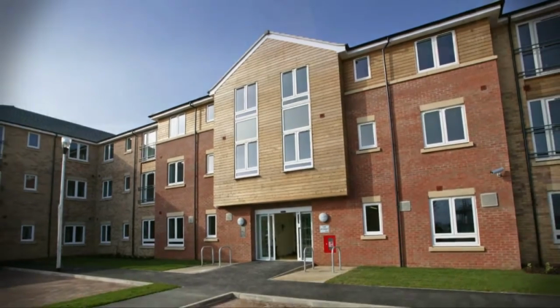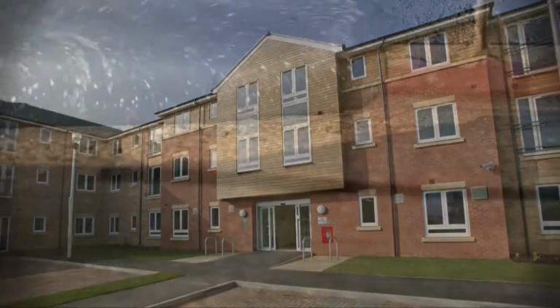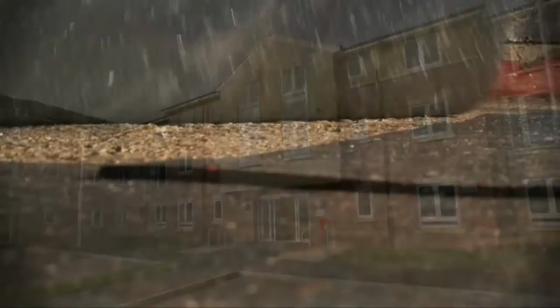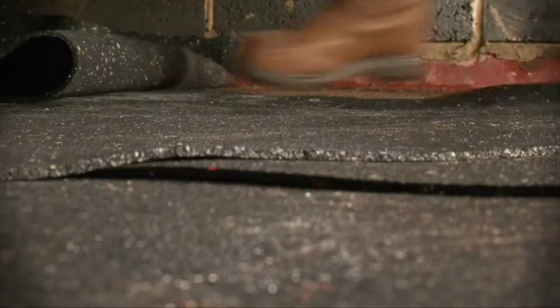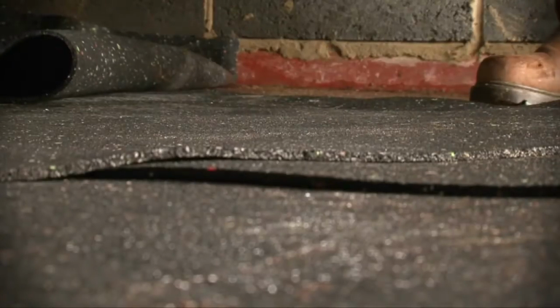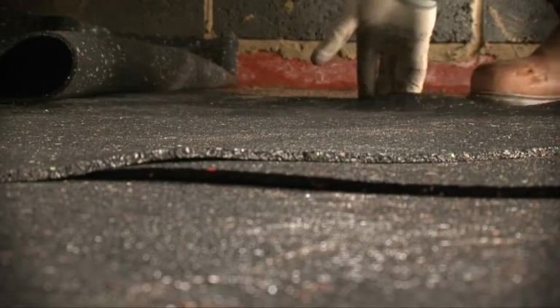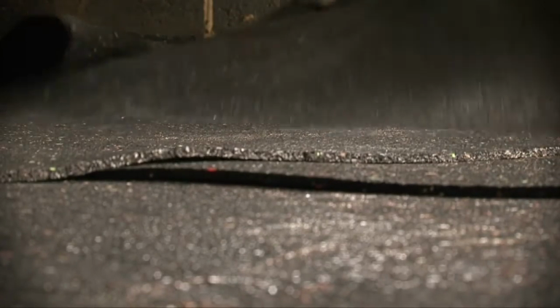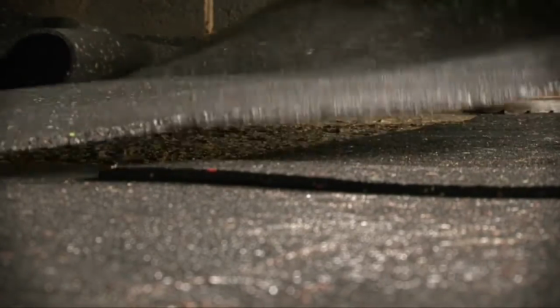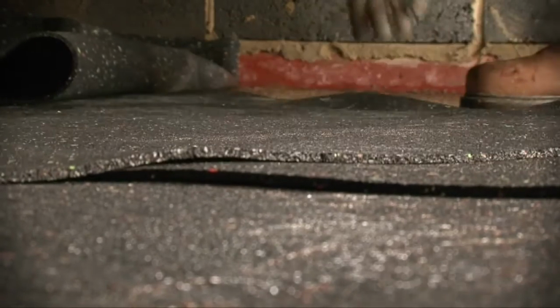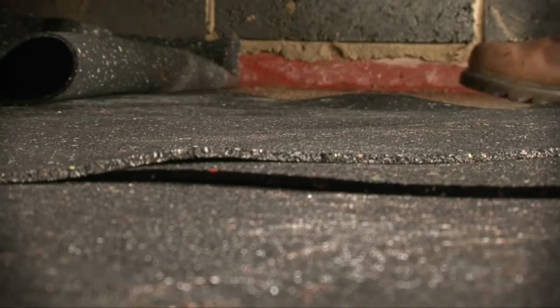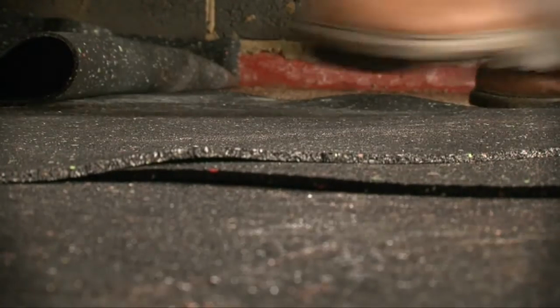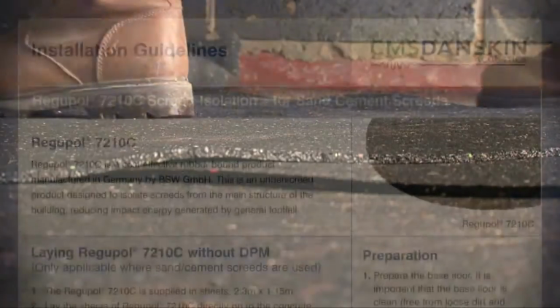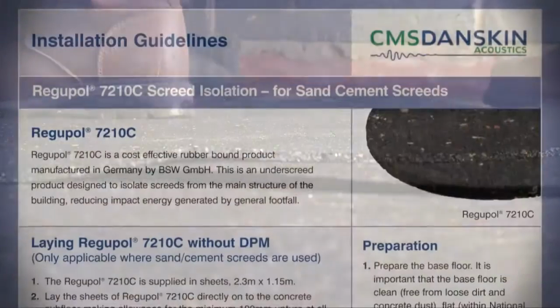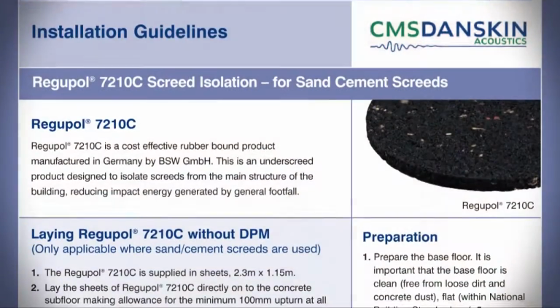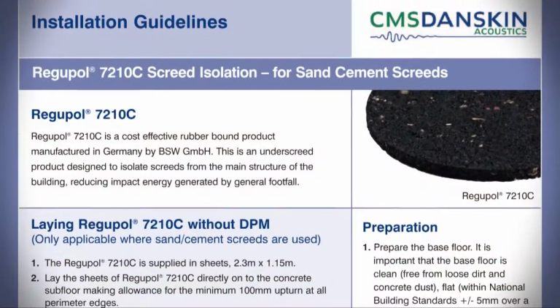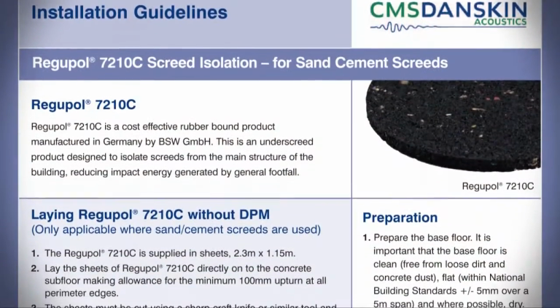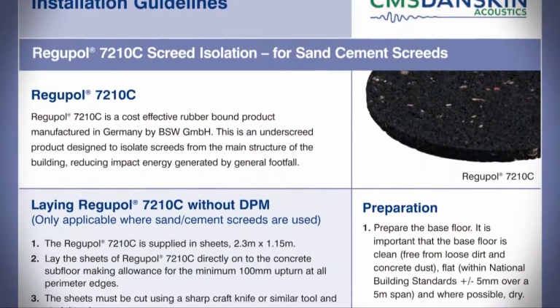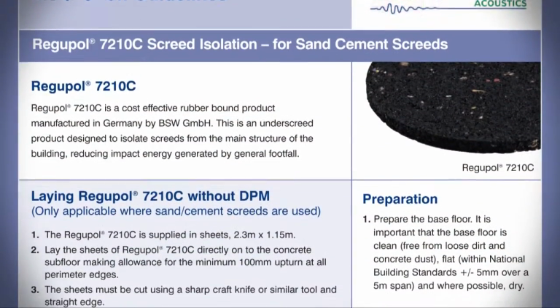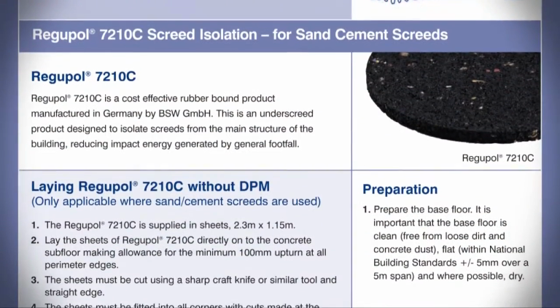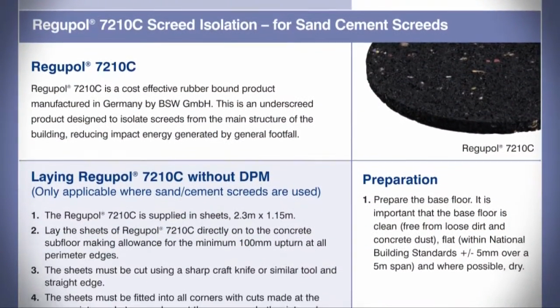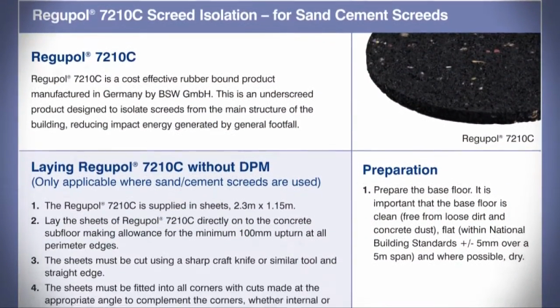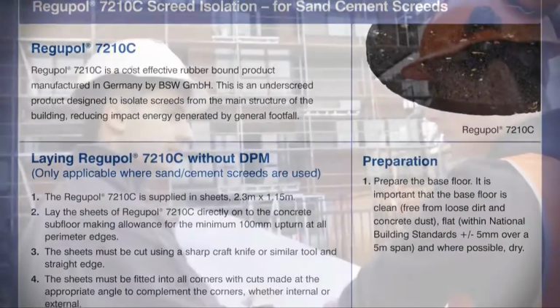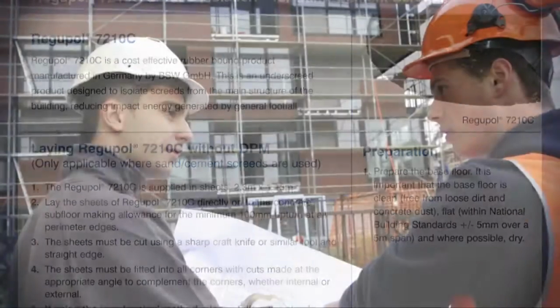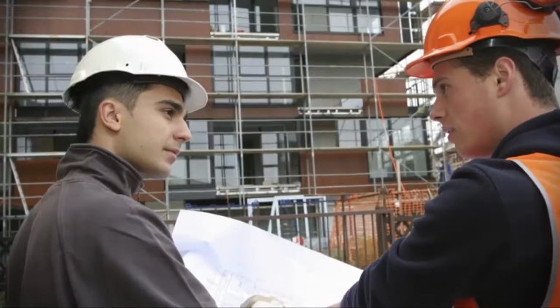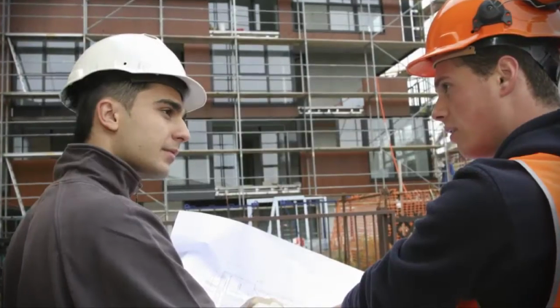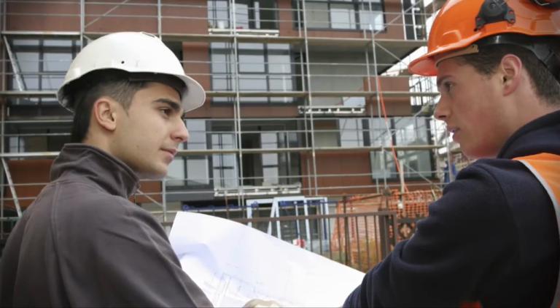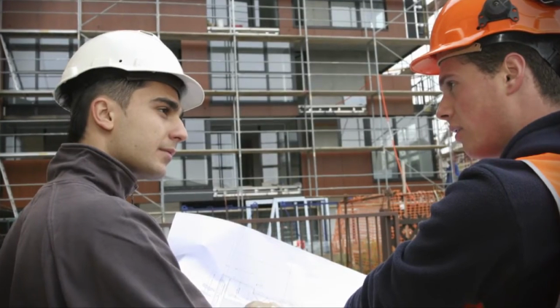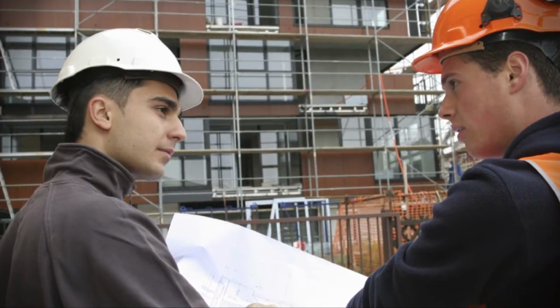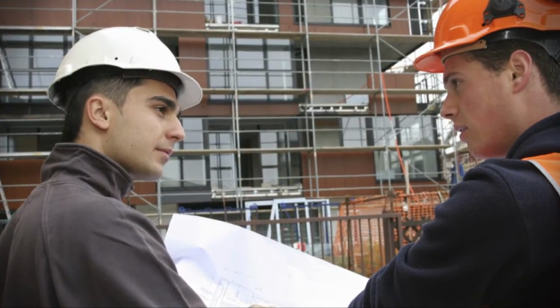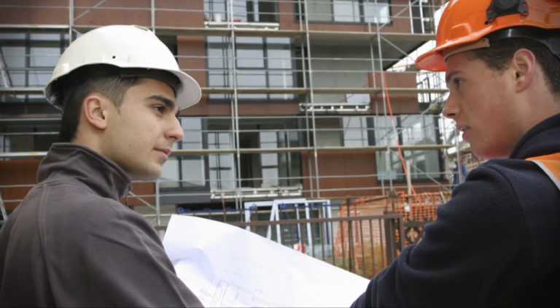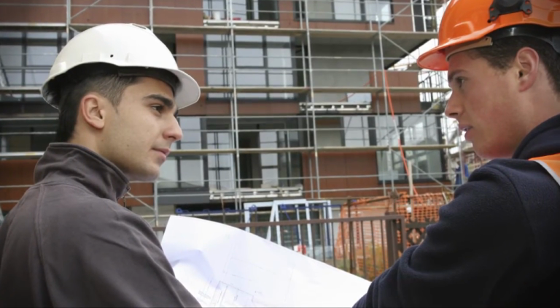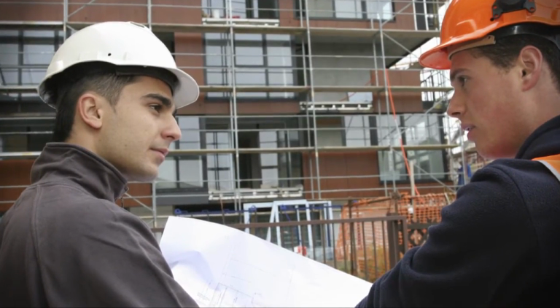Regupol QuietLay is quick and easy to install, with no need for separate perimeter strips. Comprehensive installation instructions, technical guidance and on-site support are available to help you through the installation process.